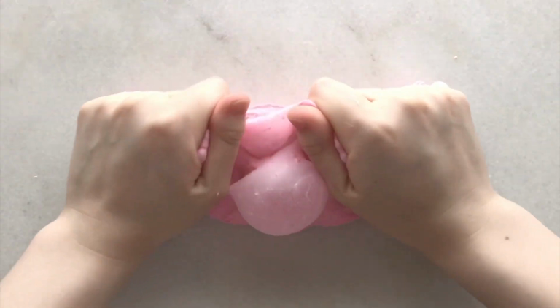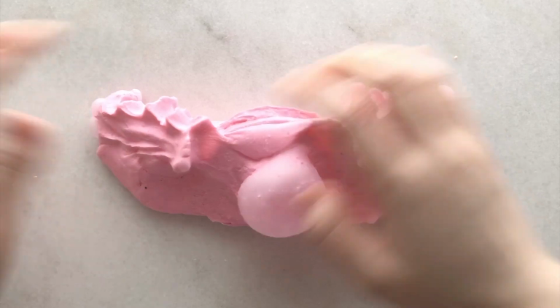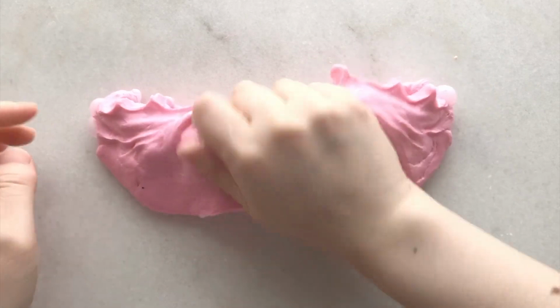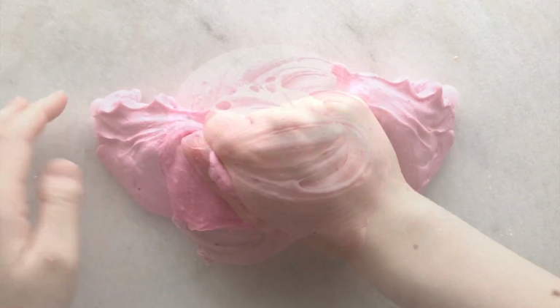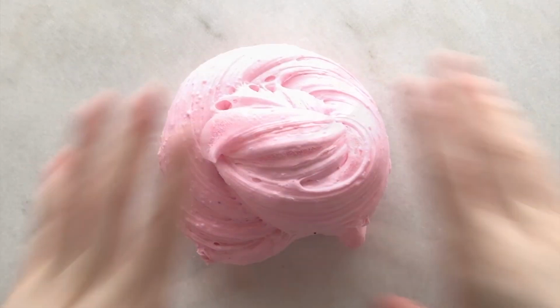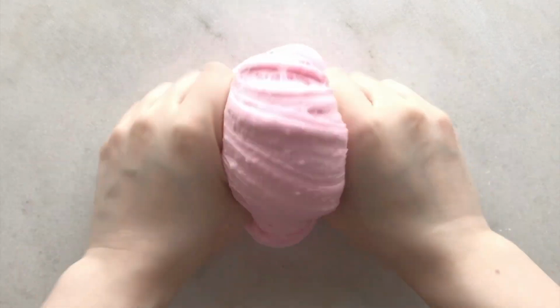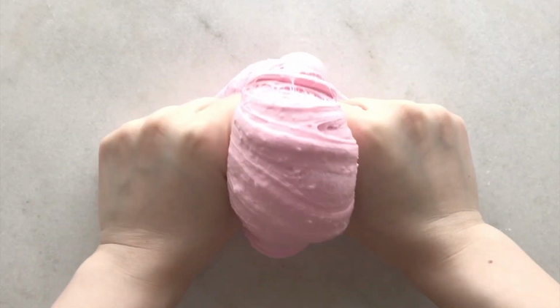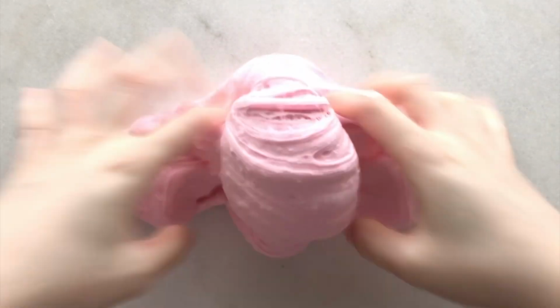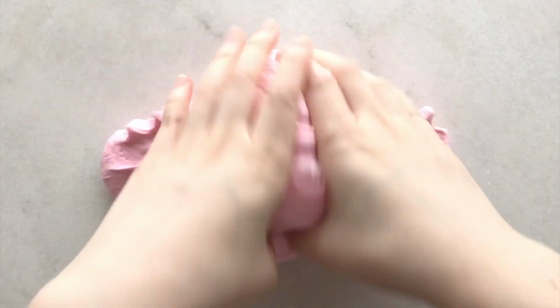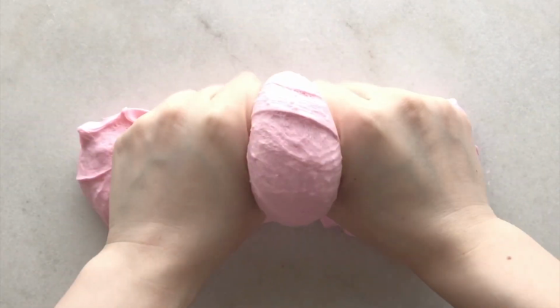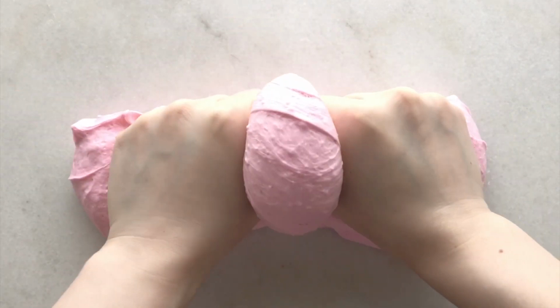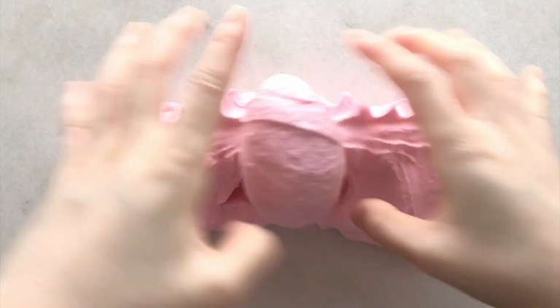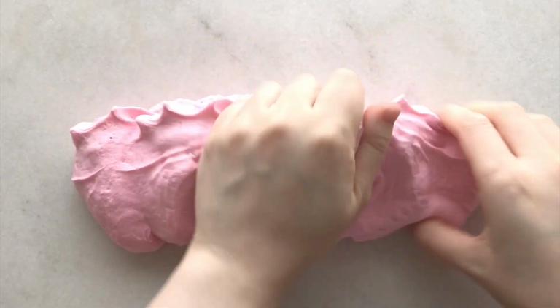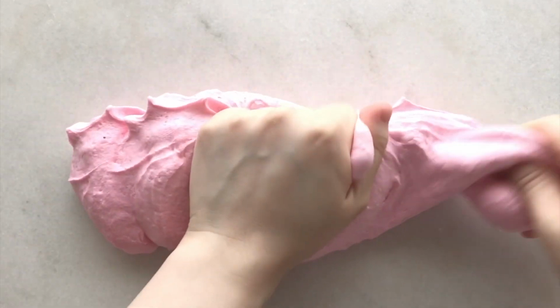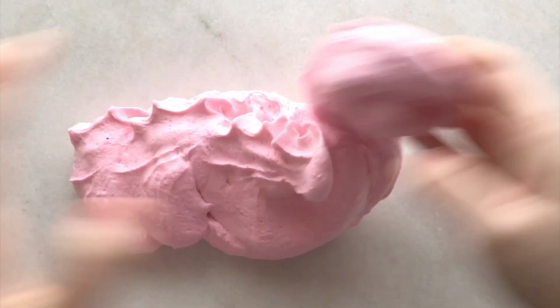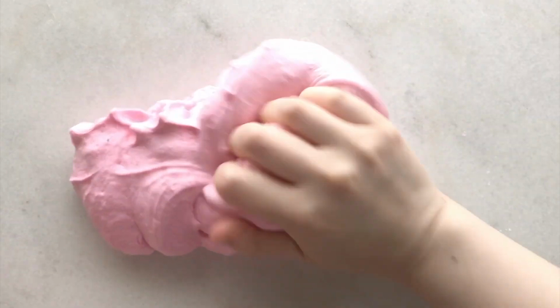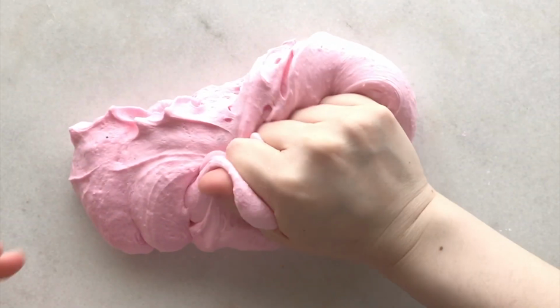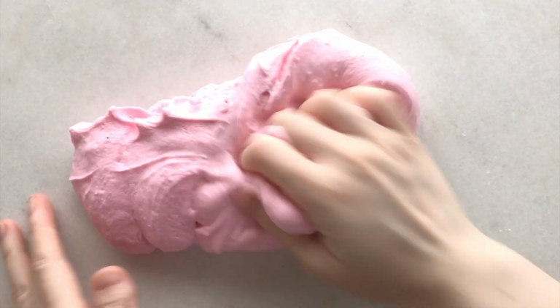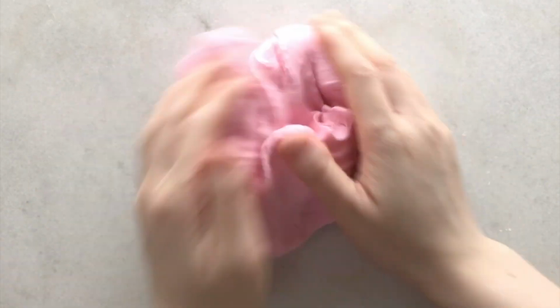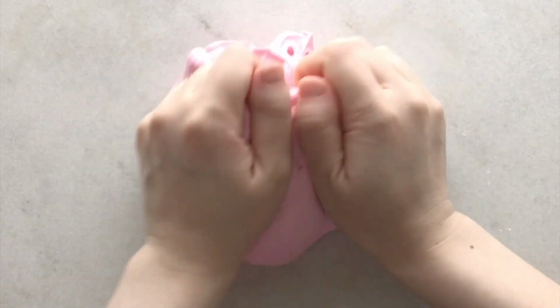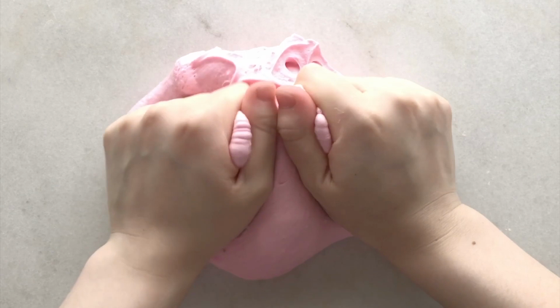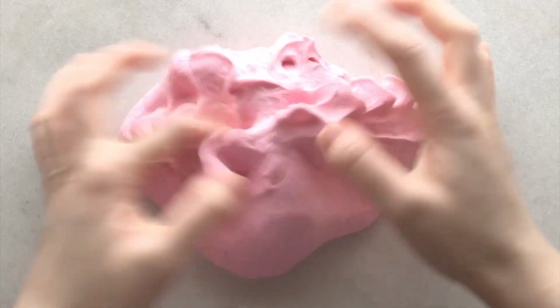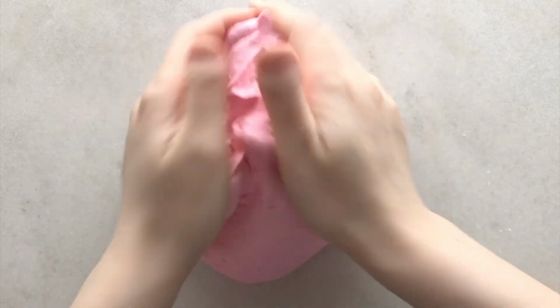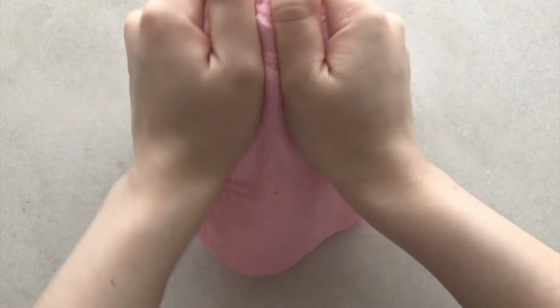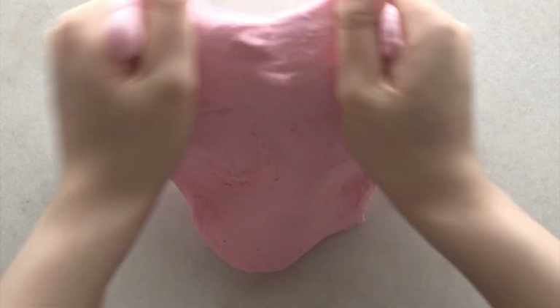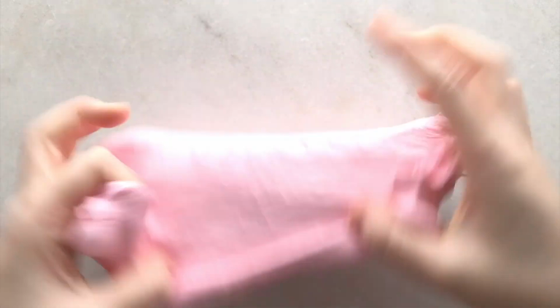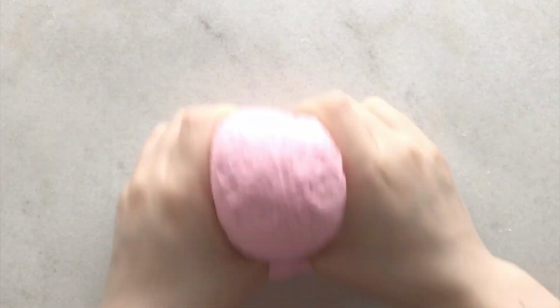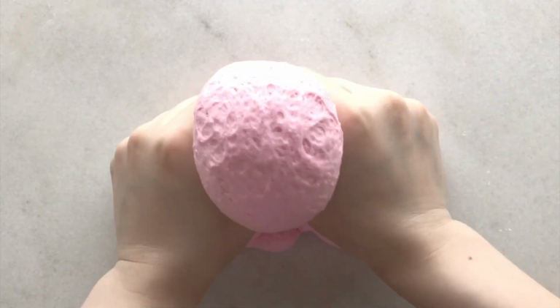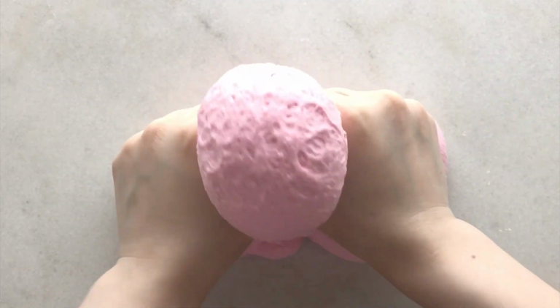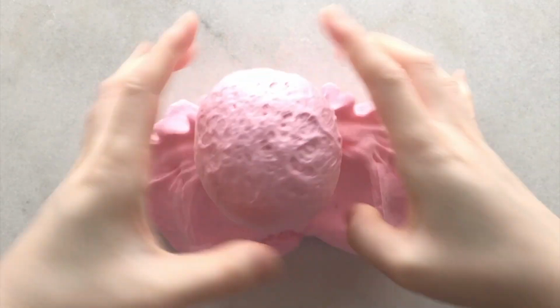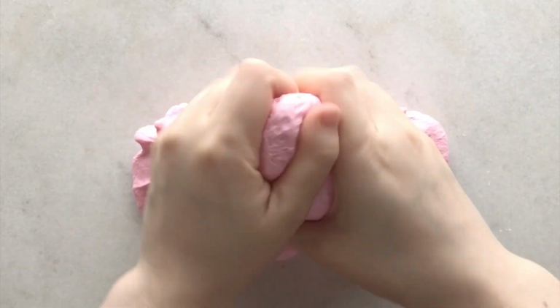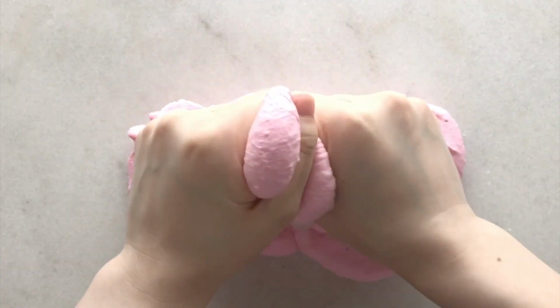It's a great scent but I would prefer it to match the name - maybe a strawberry chocolate scent would have been perfect. This slime turned into a clay slime with some plastic snow texture in it, so it was super fluffy and squishy.